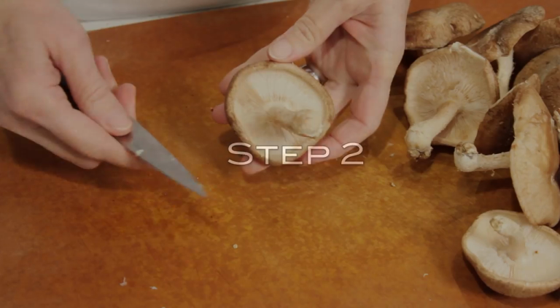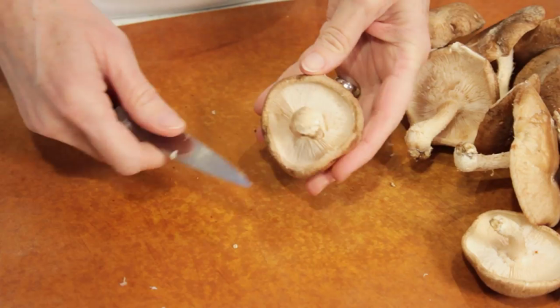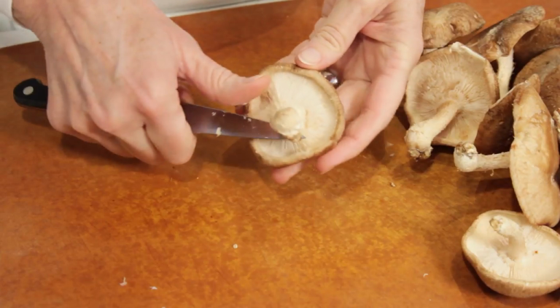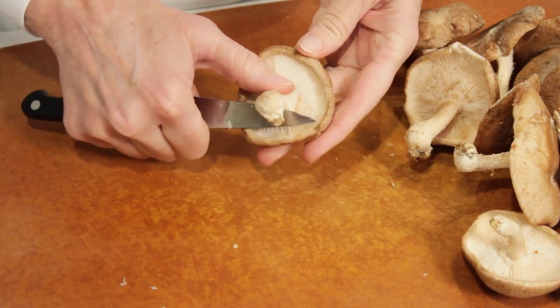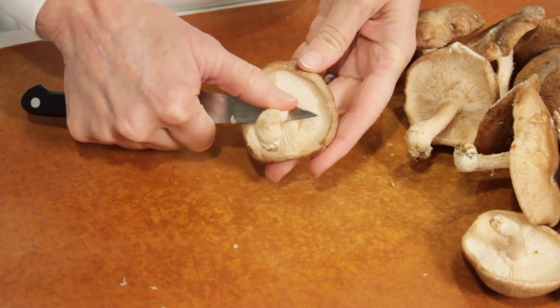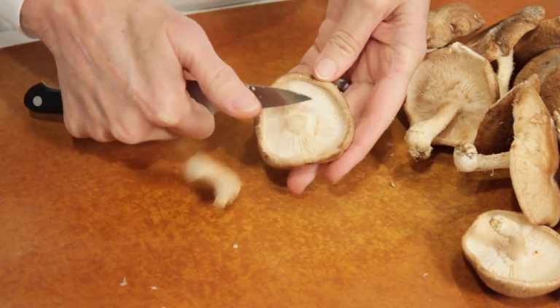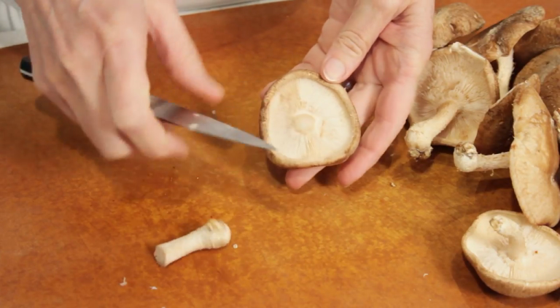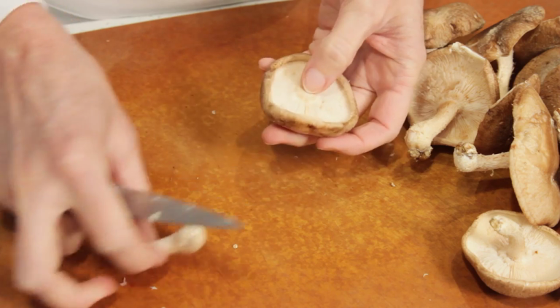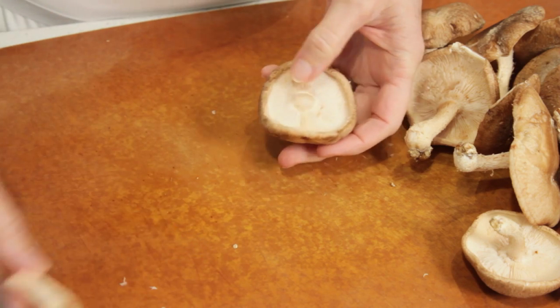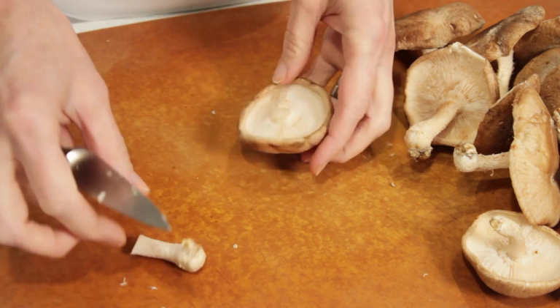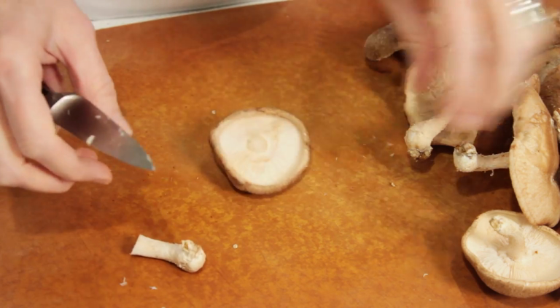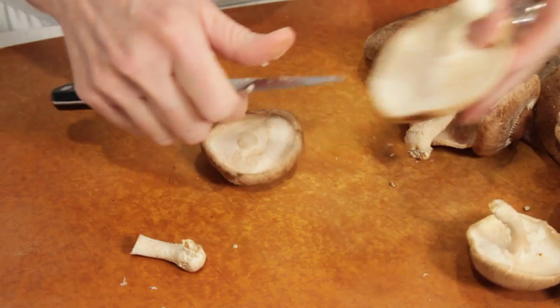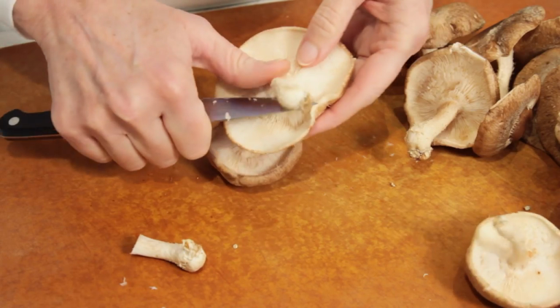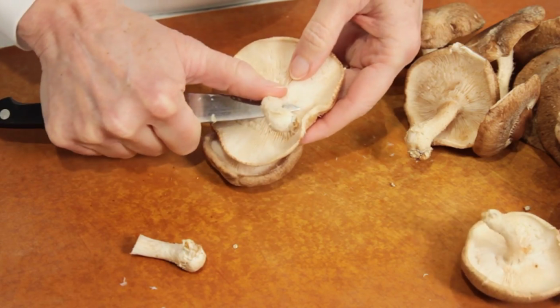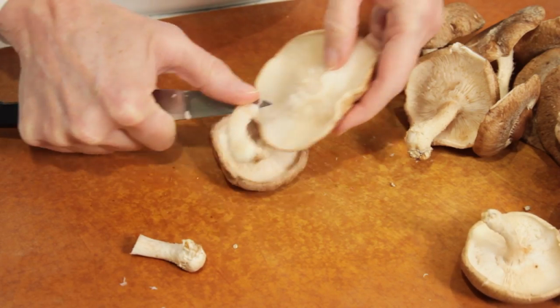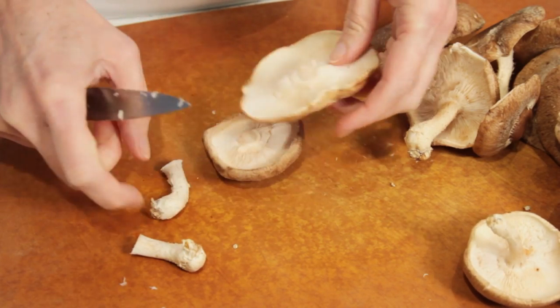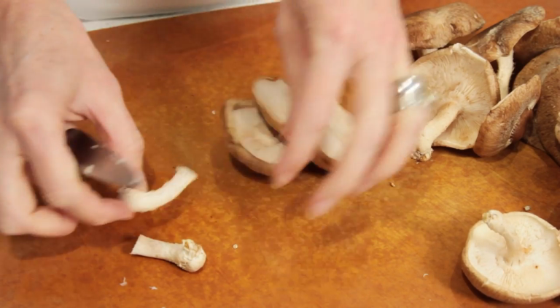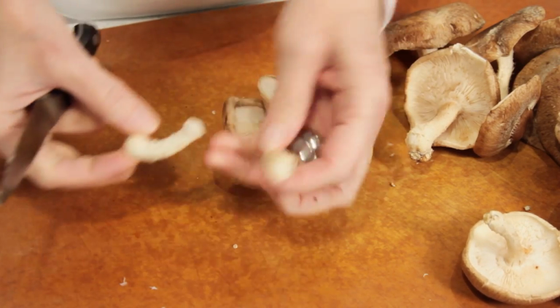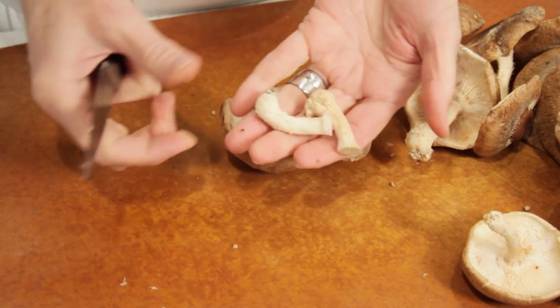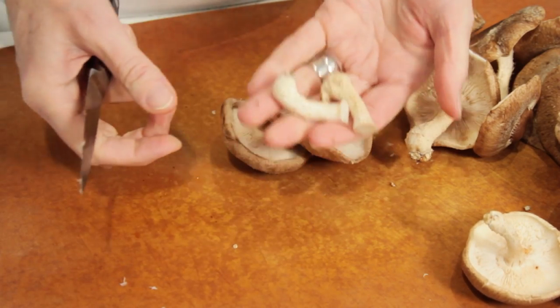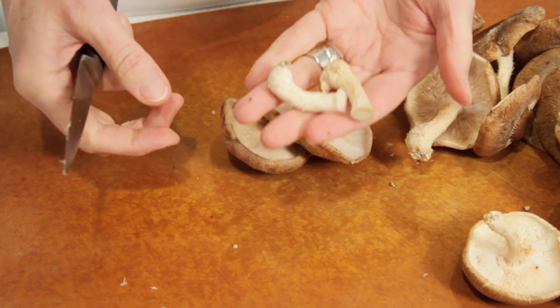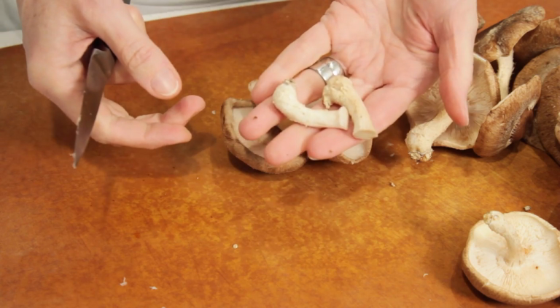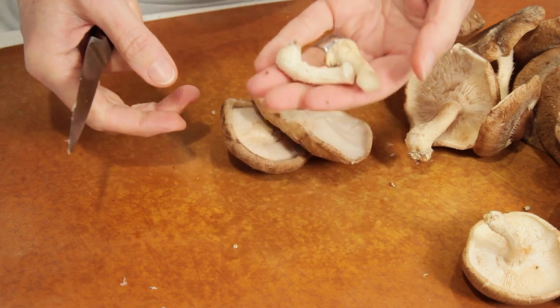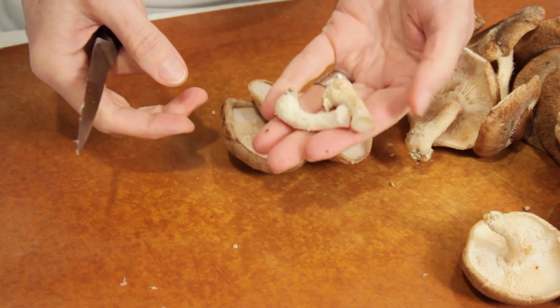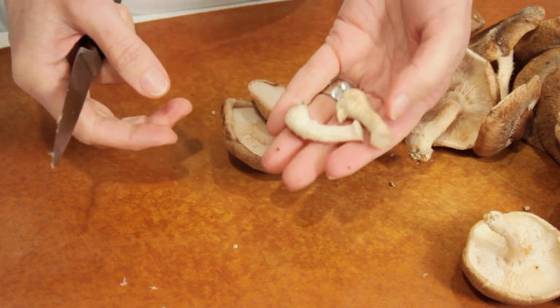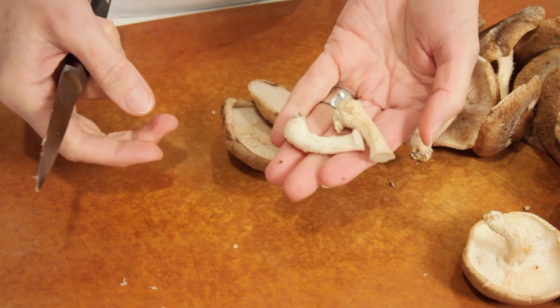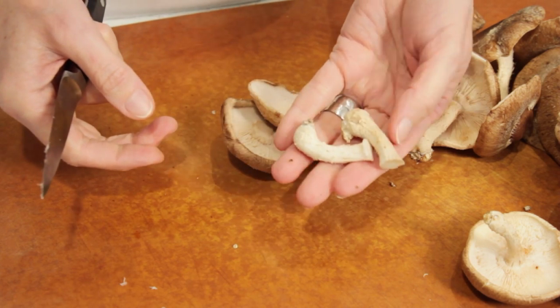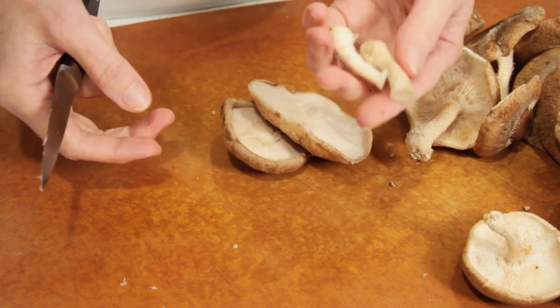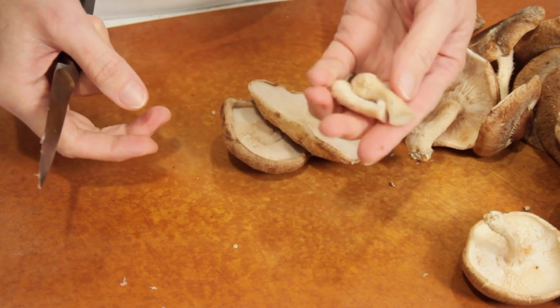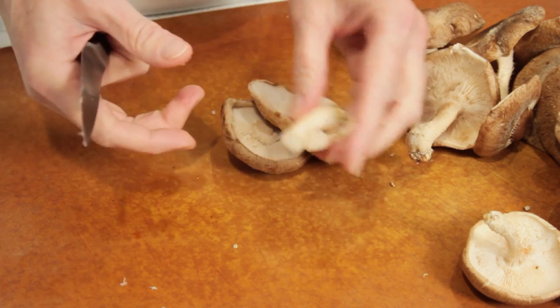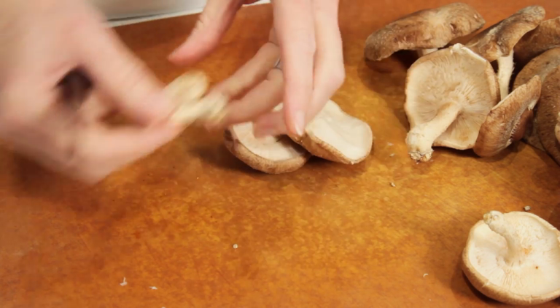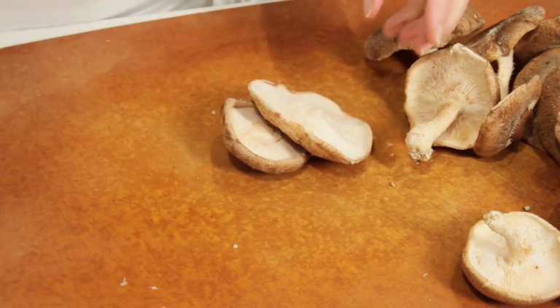For the mushroom, cut the stems at the base of the cap. Make sure you save those stems to make stock. They might be too fibrous to eat, but they still have lots of flavor in them.